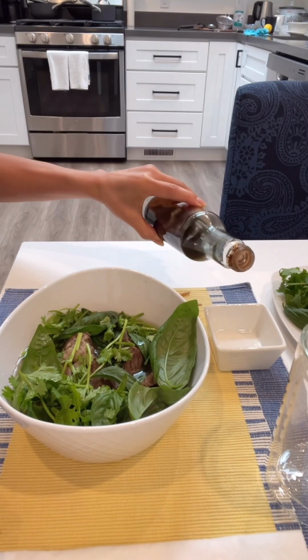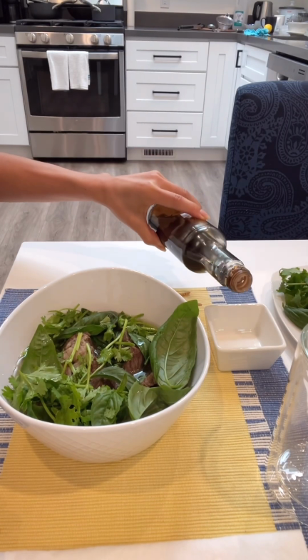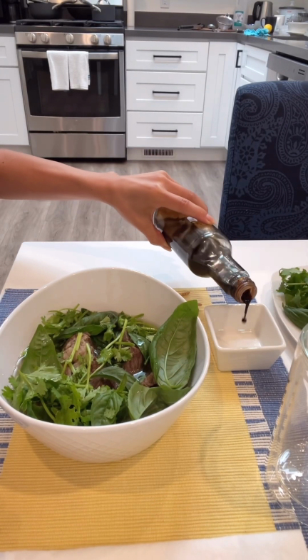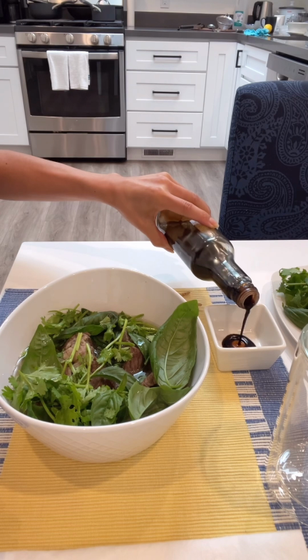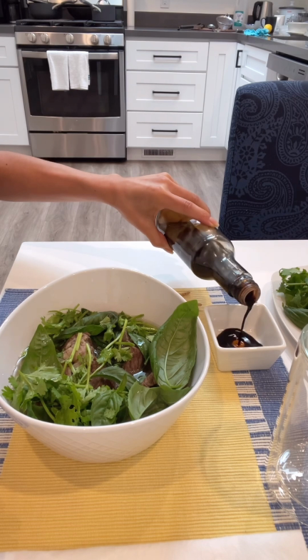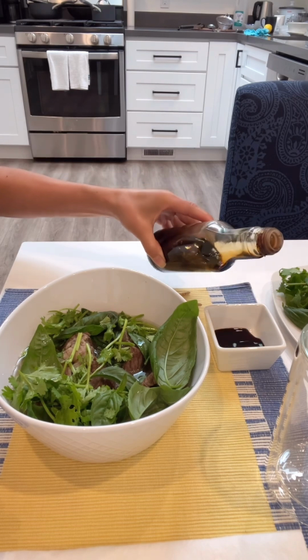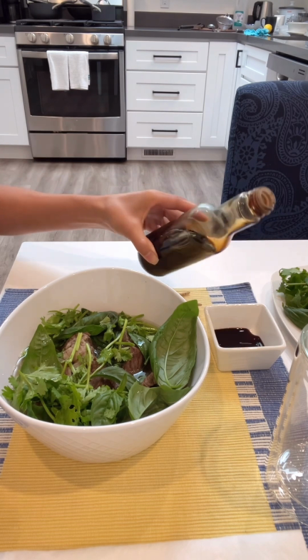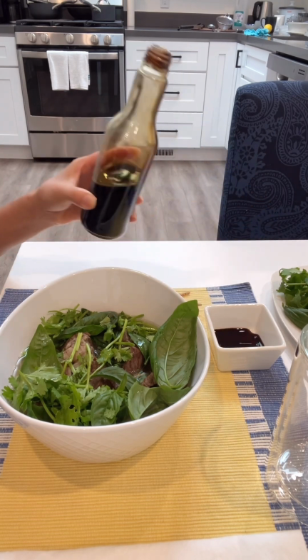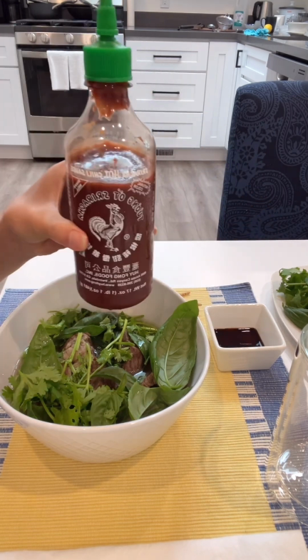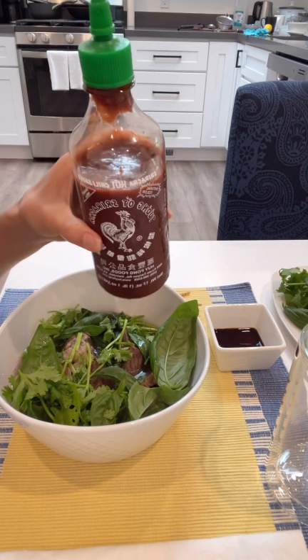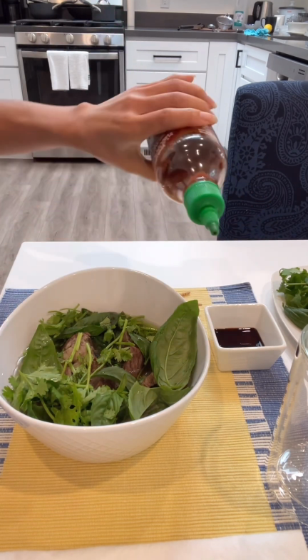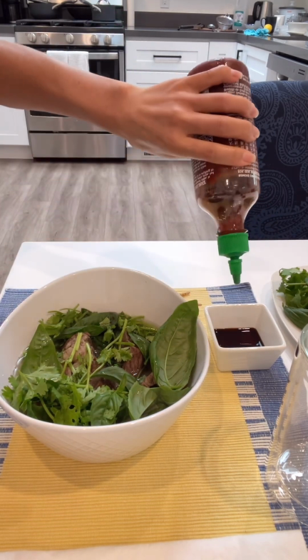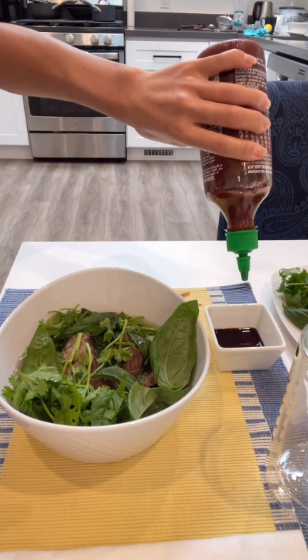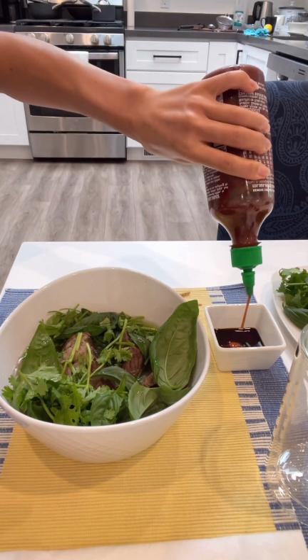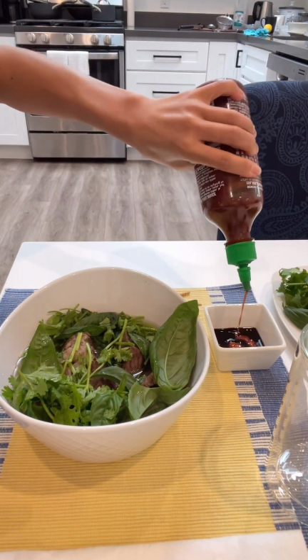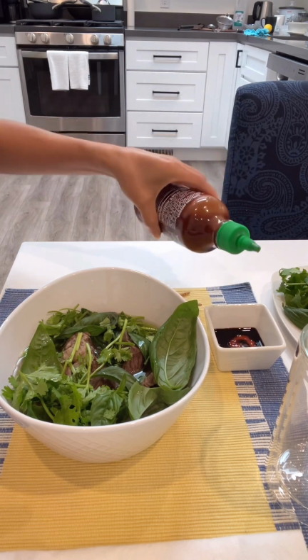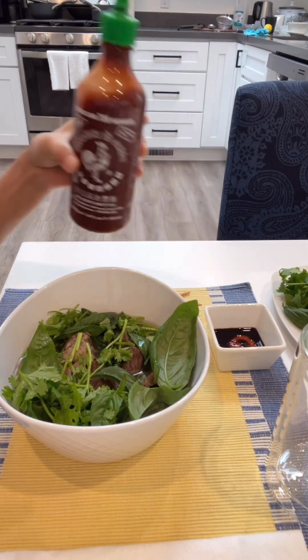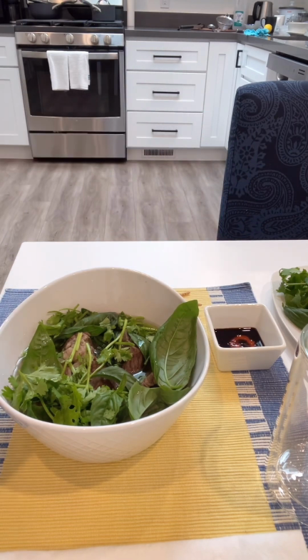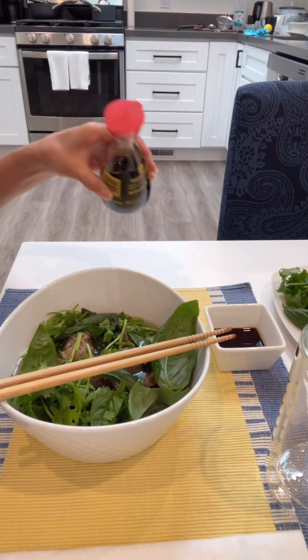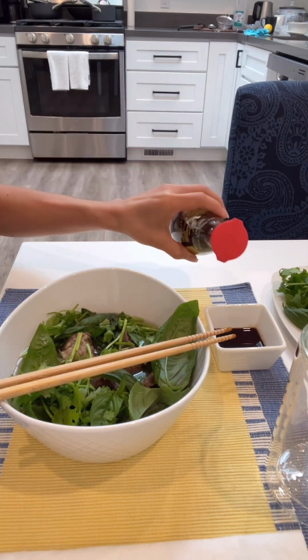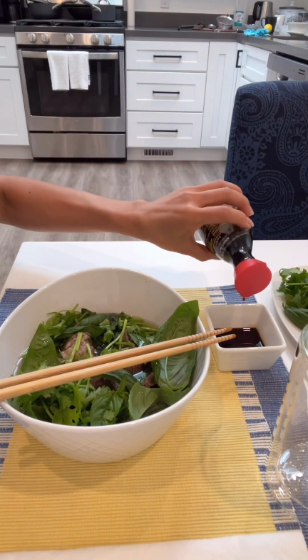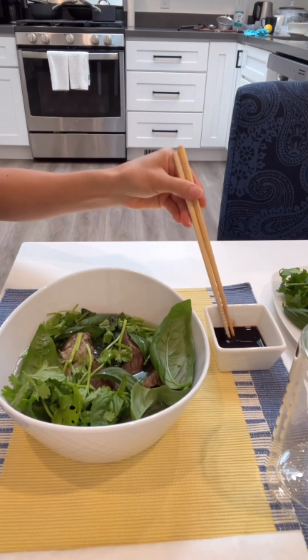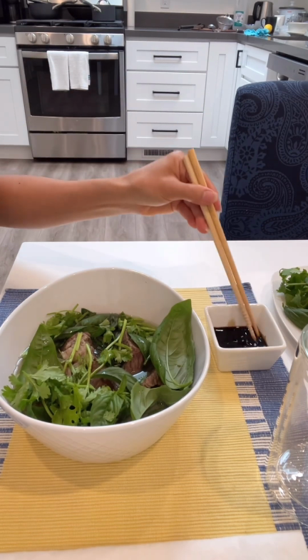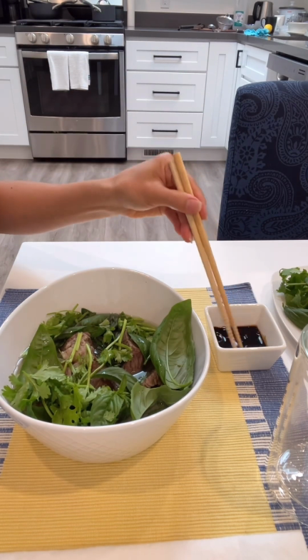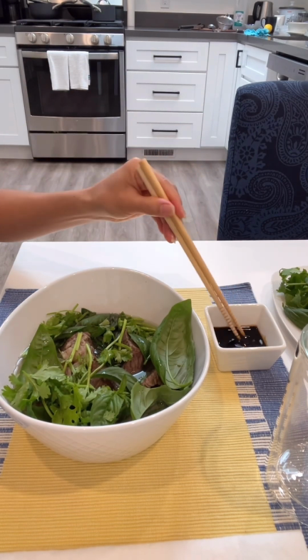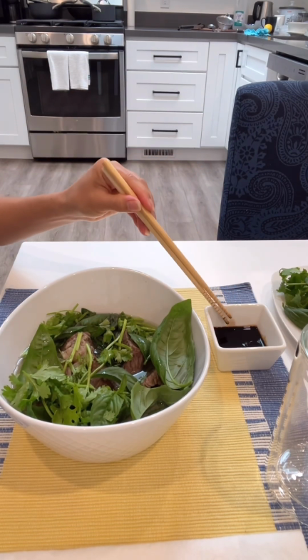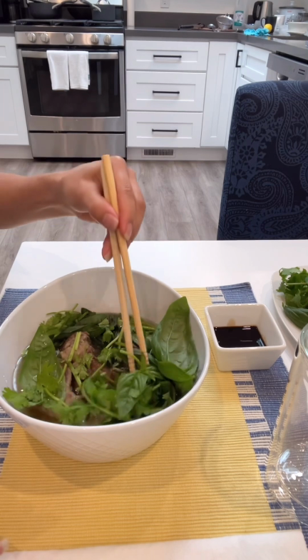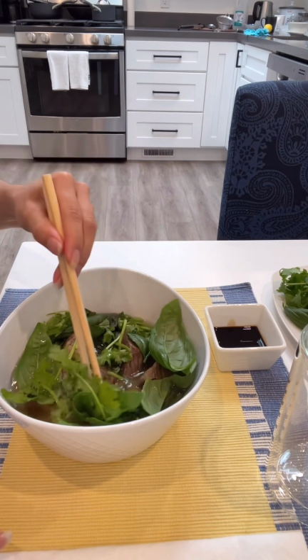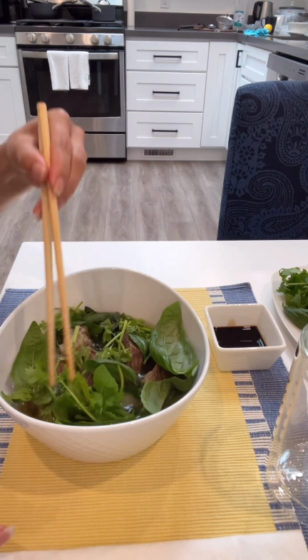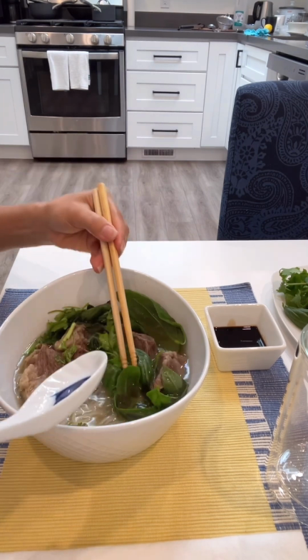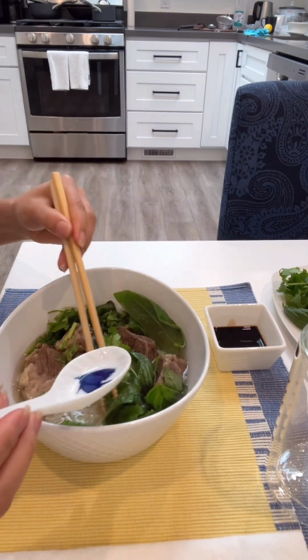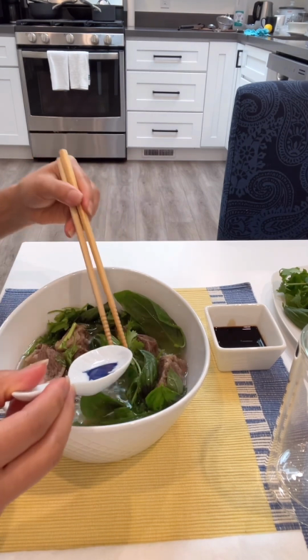Combine soy sauce, Sriracha, and some fish sauce and mix — that will be the condiment.